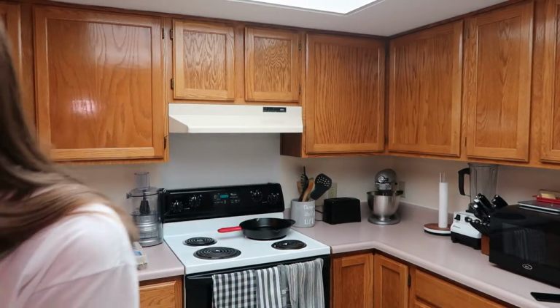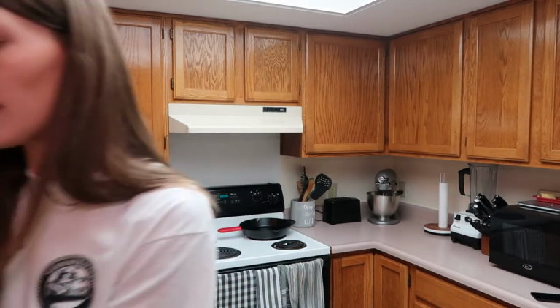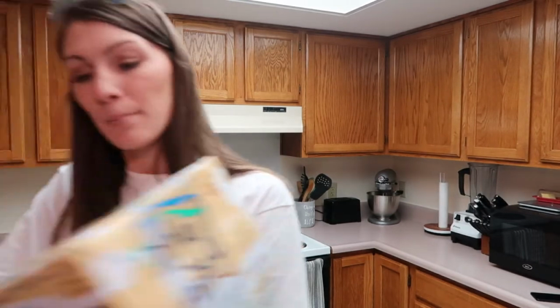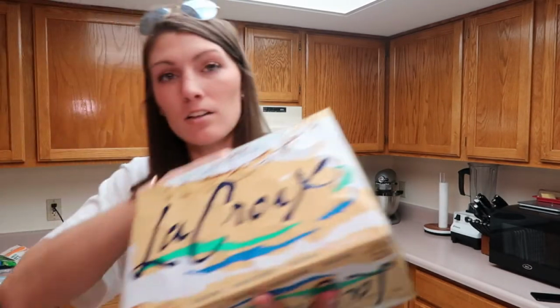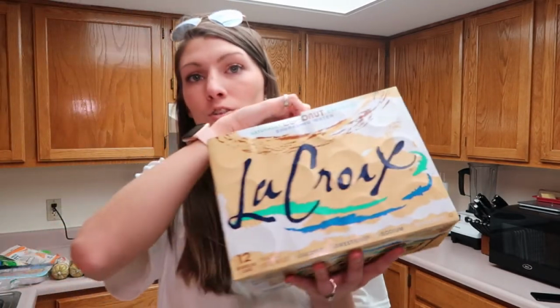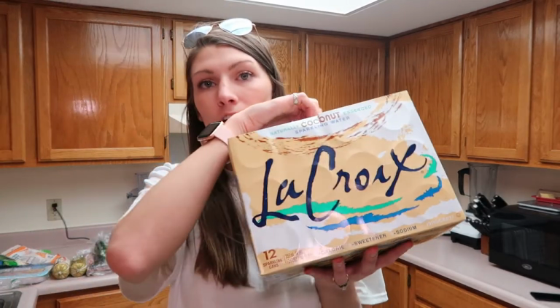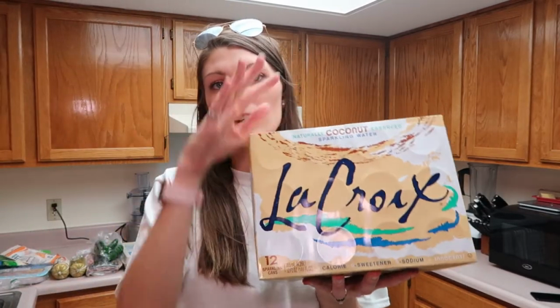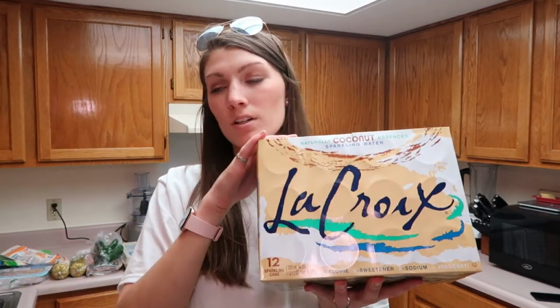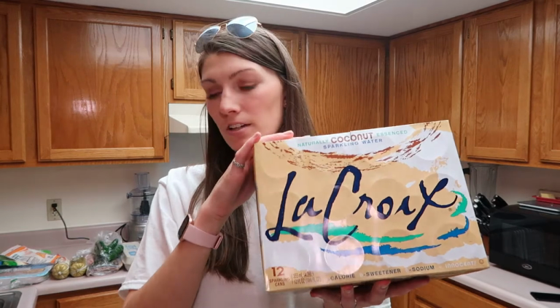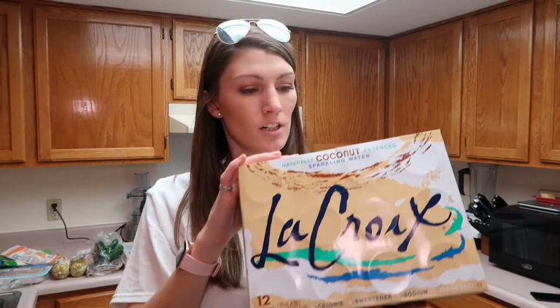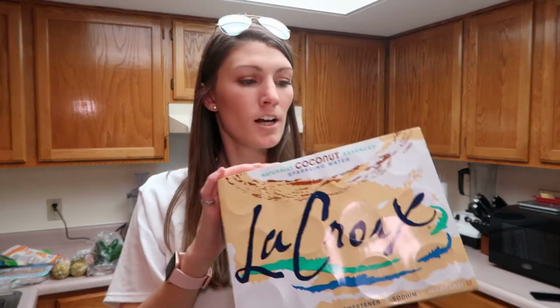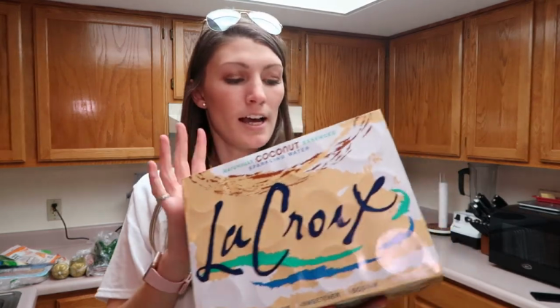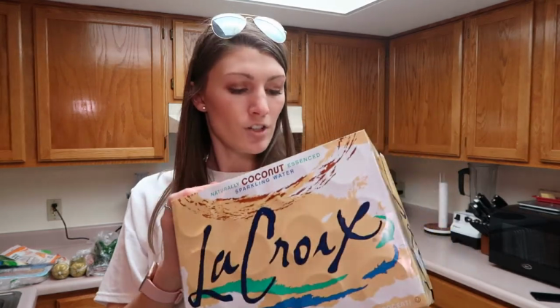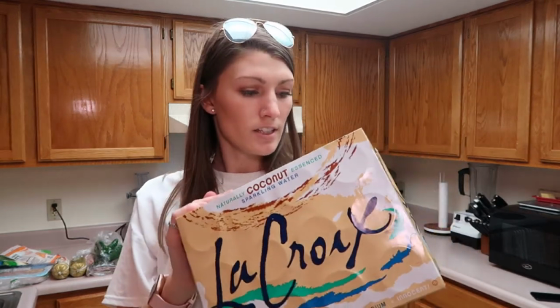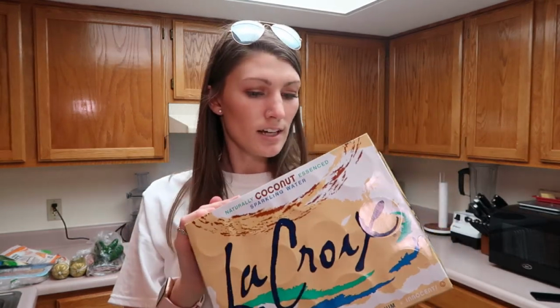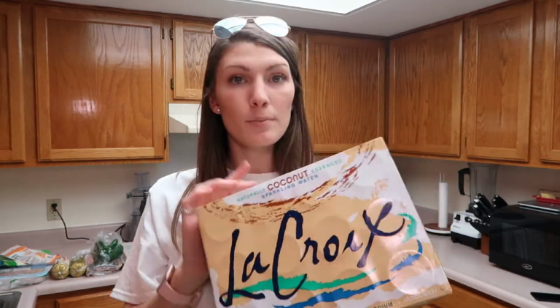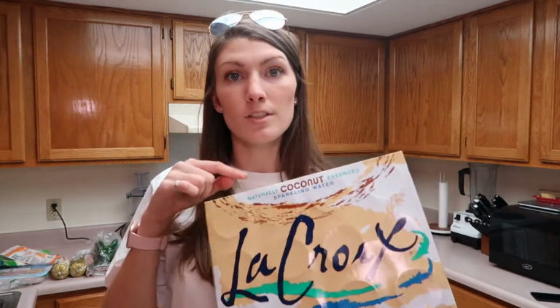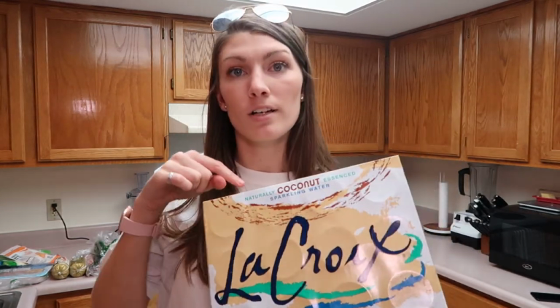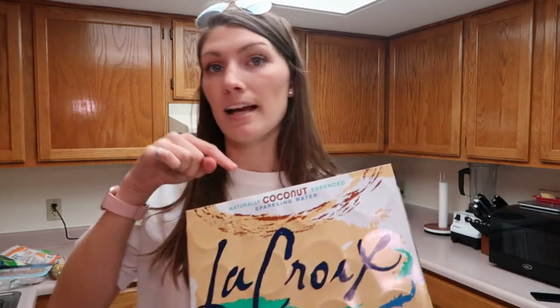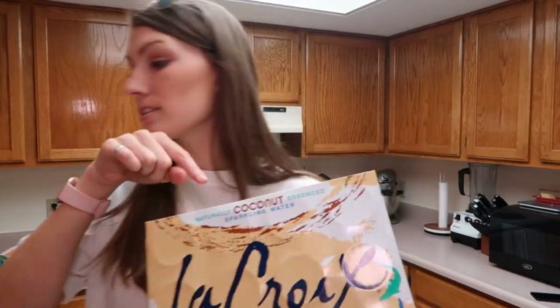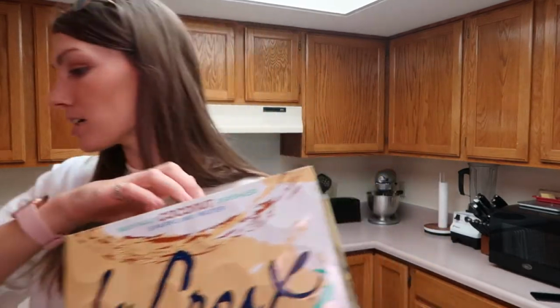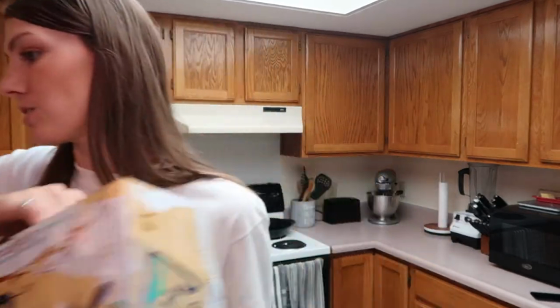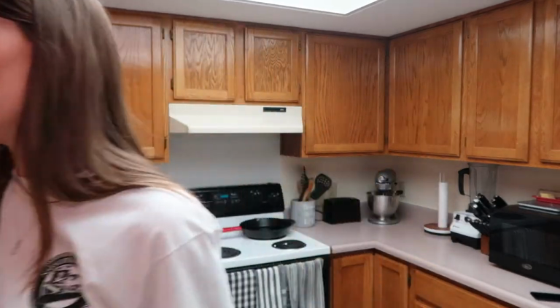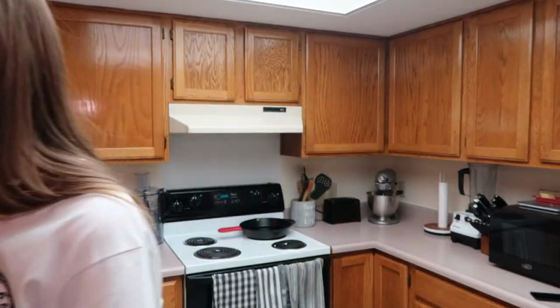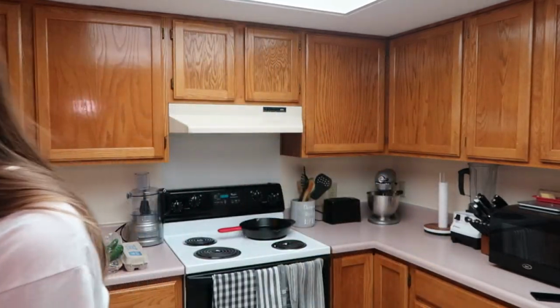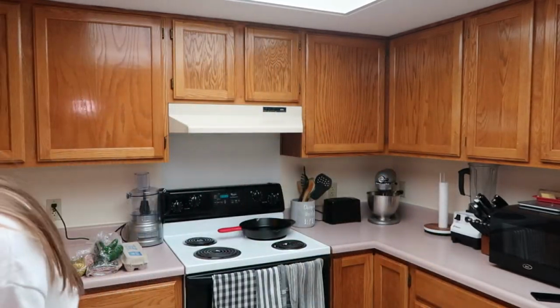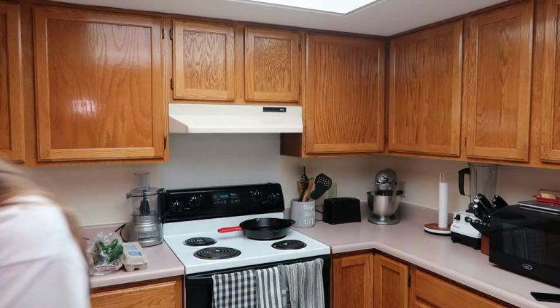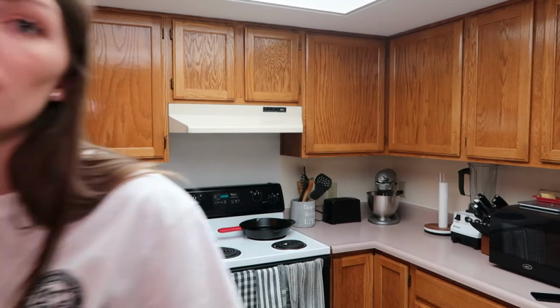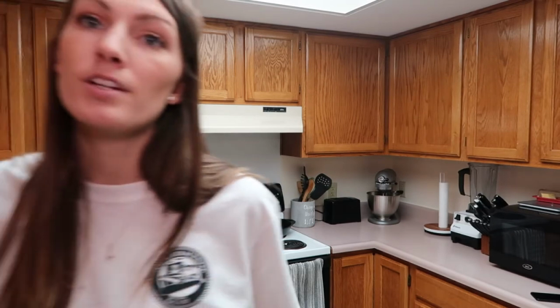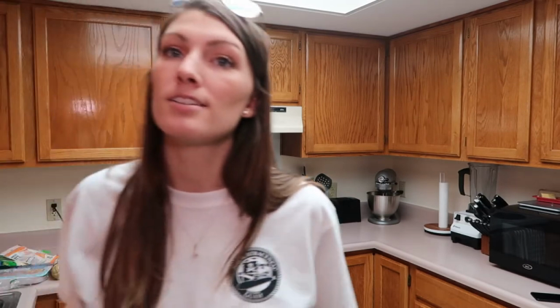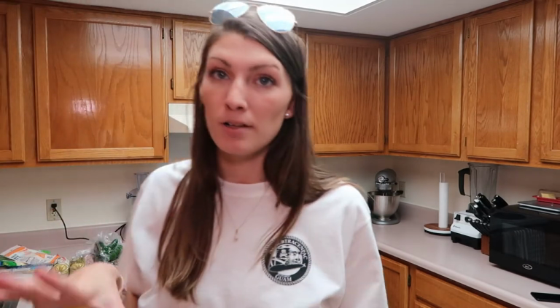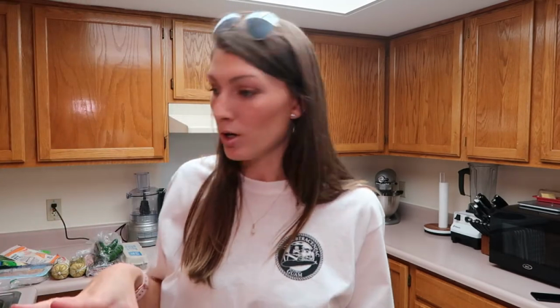I did get a pack of La Croix, the coconut flavor. I haven't tried this kind but it was the only kind they had in stock so I picked it up because I'm tired of drinking just plain water.